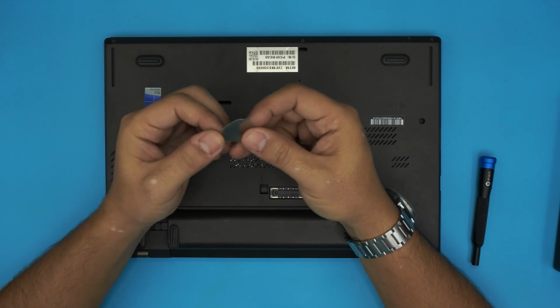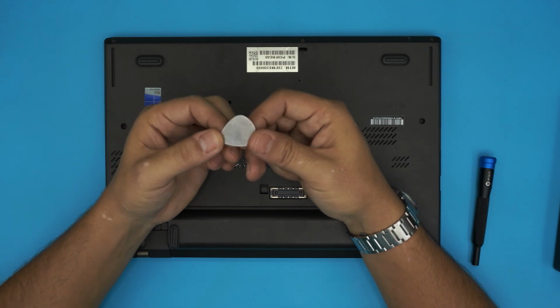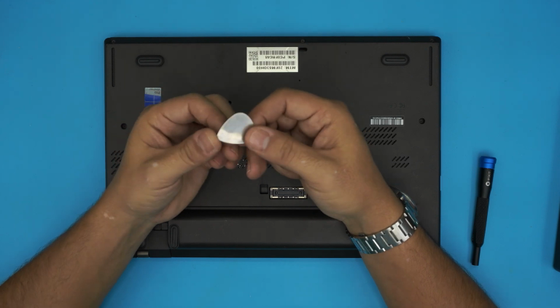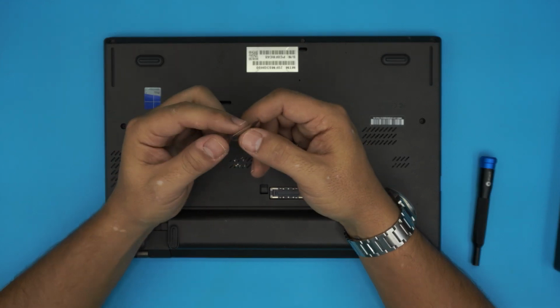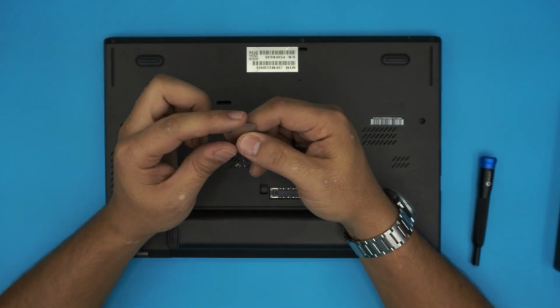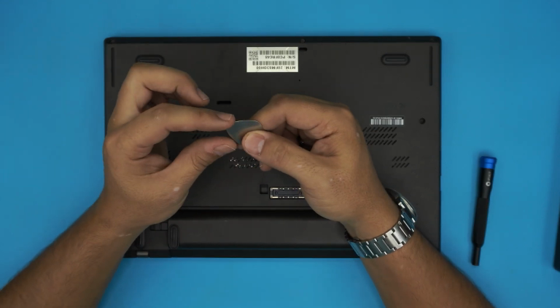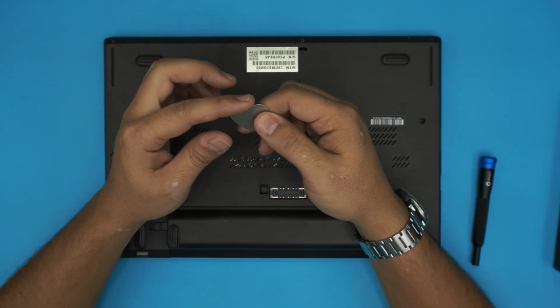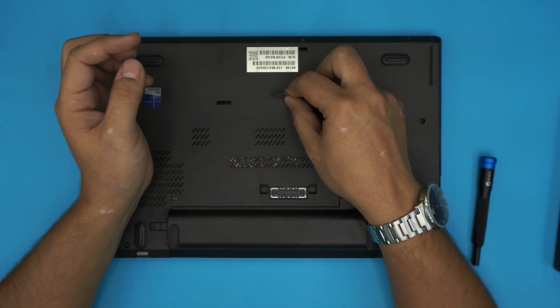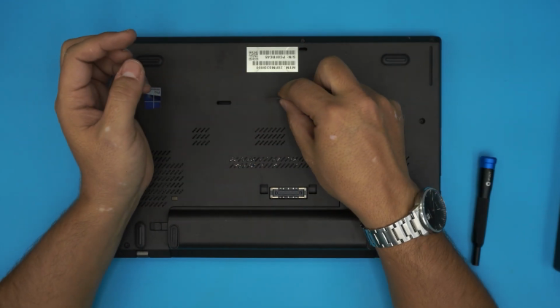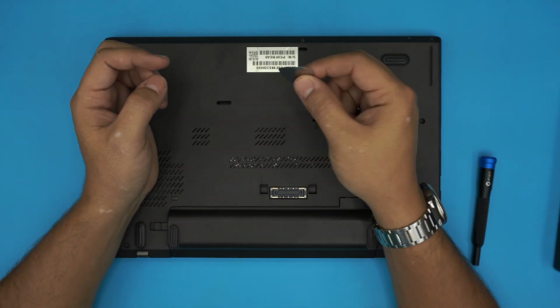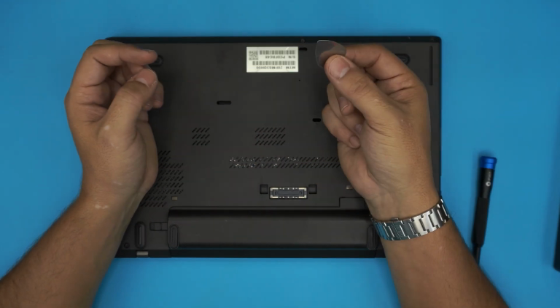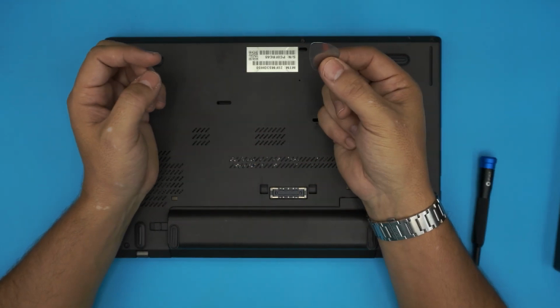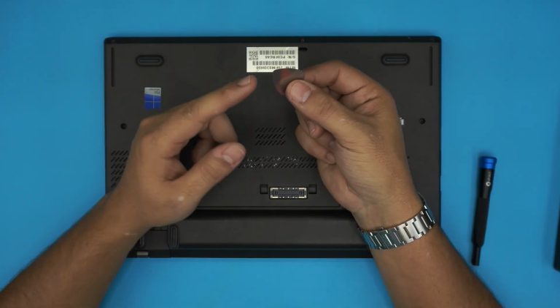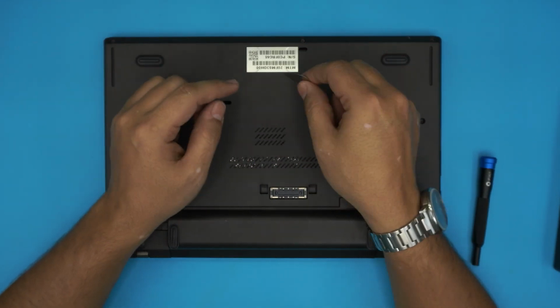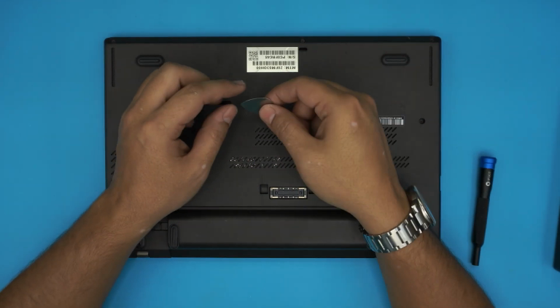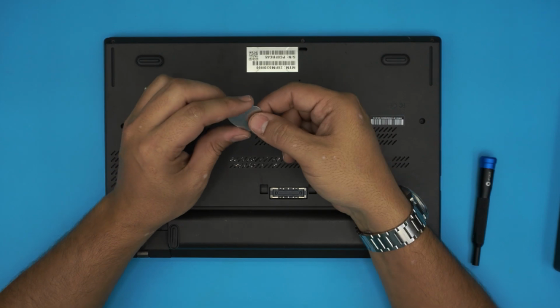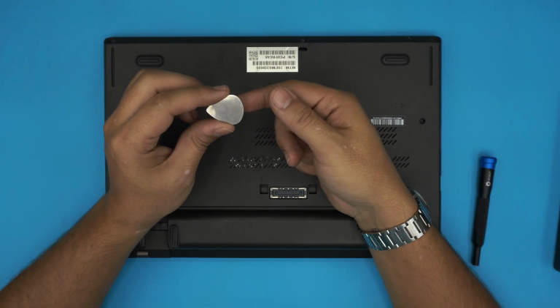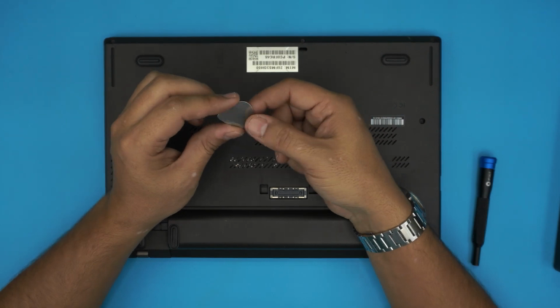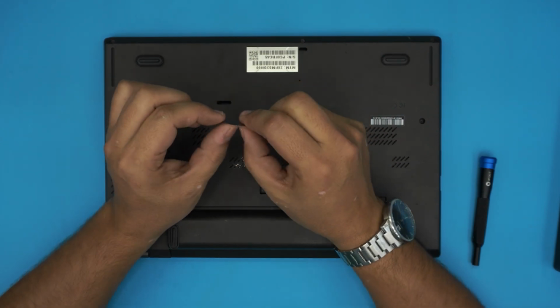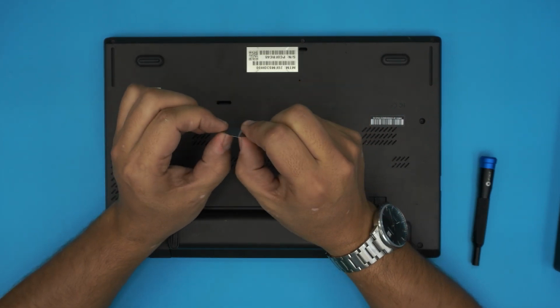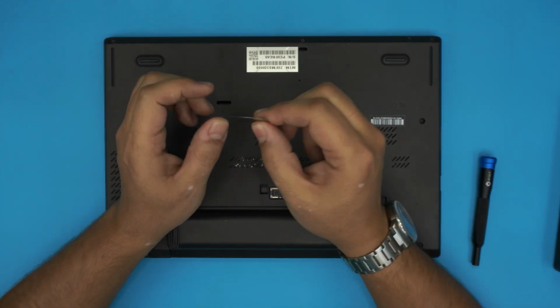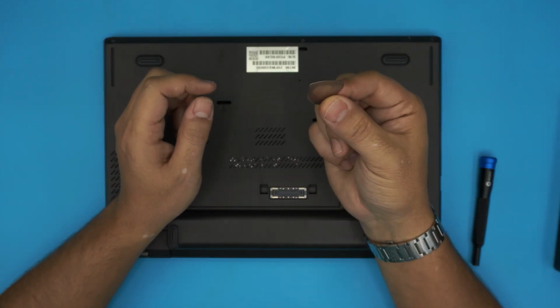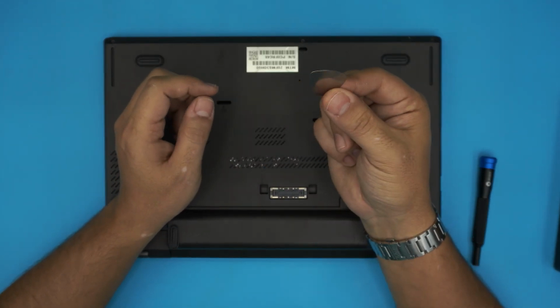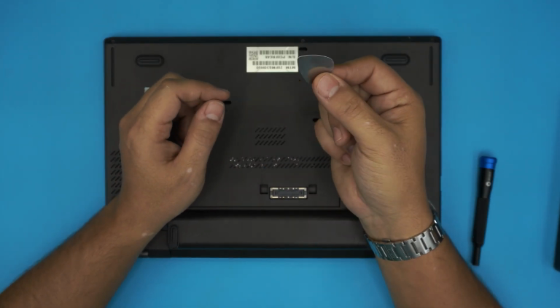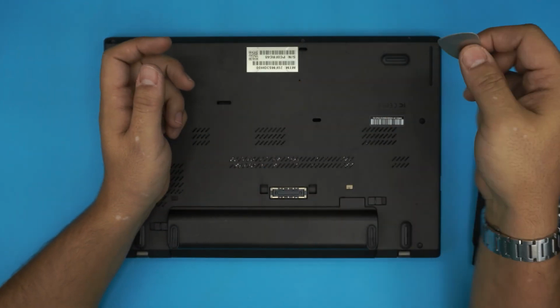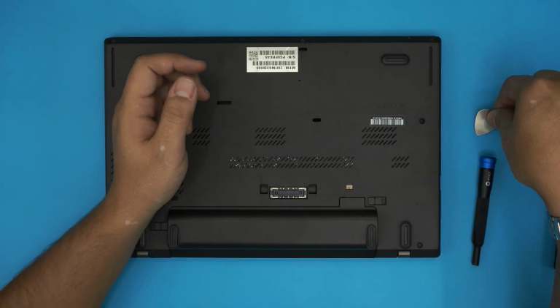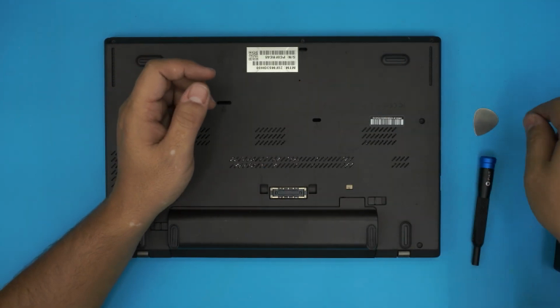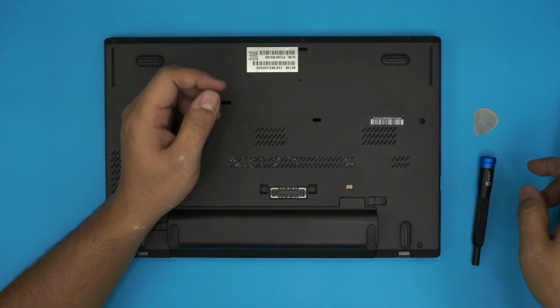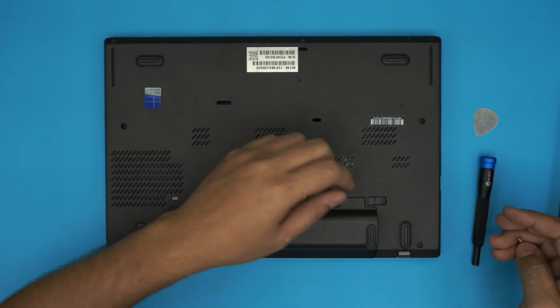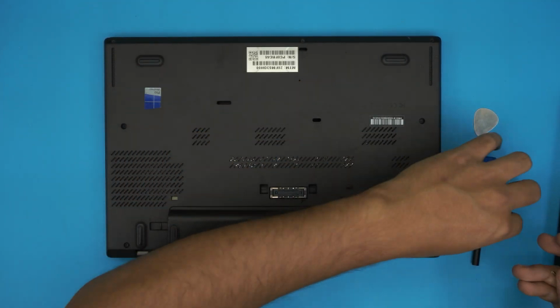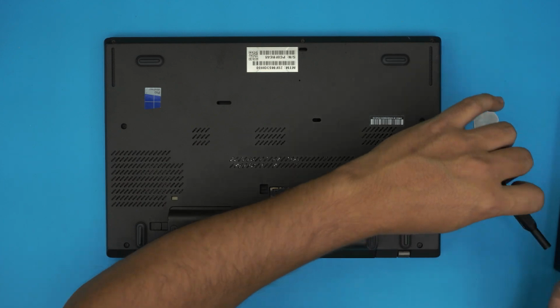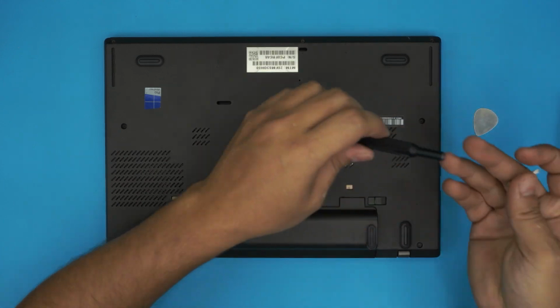If you don't have the pro version you need a guitar pick or any opening tool. I use a metallic guitar pick. They have a little soft edge so it's really hard to scratch and it's tough to bend — so a guitar pick or any opening tool that you can find.